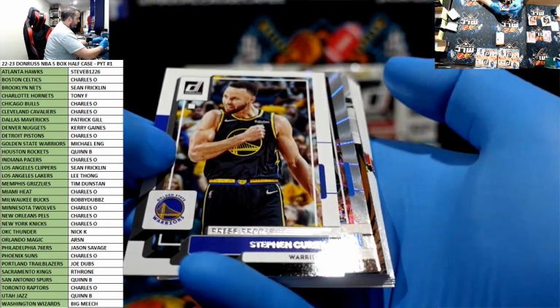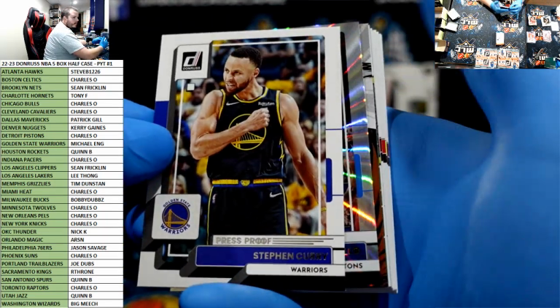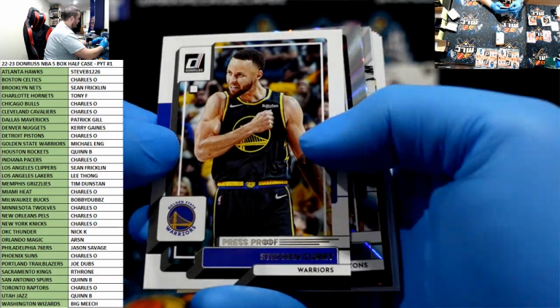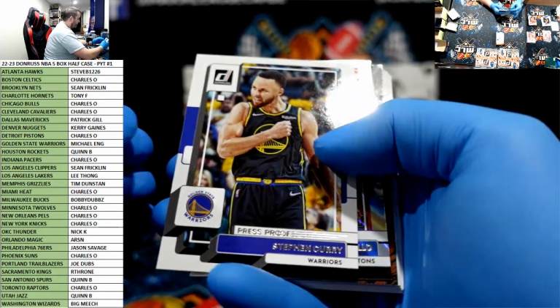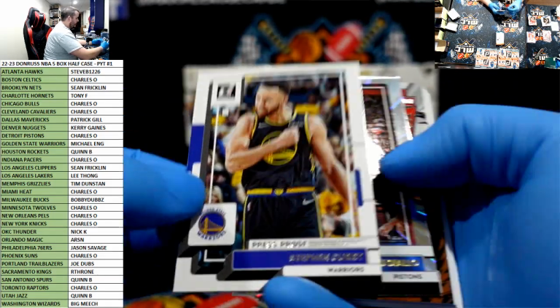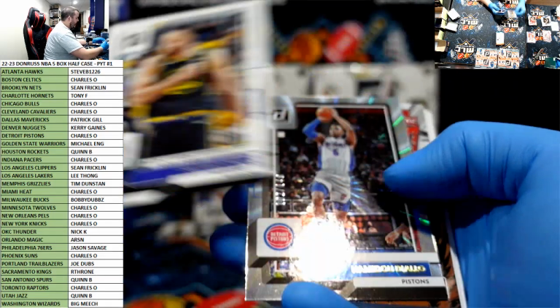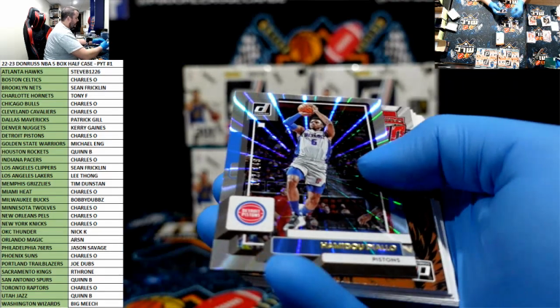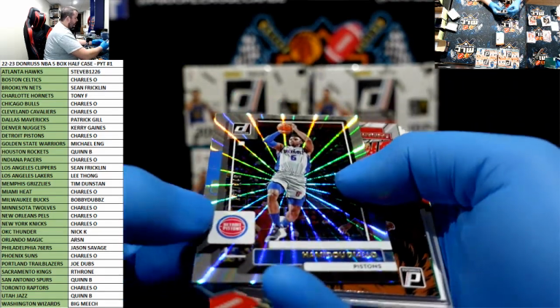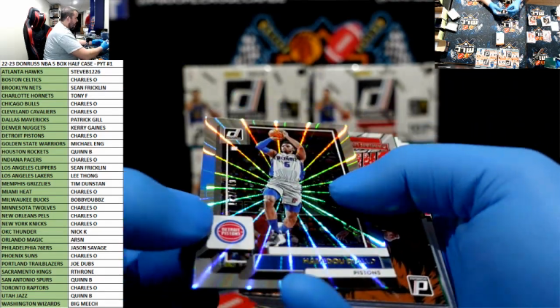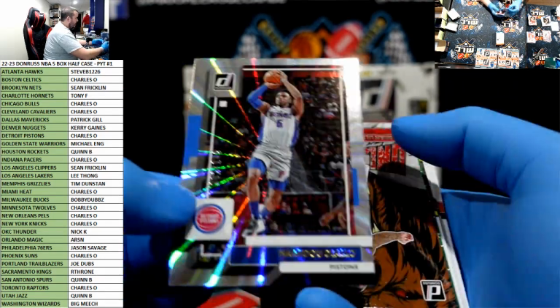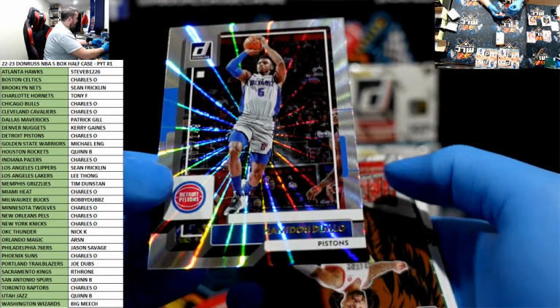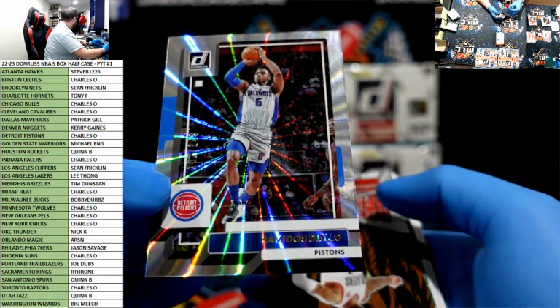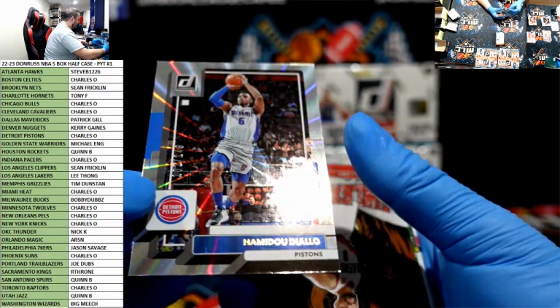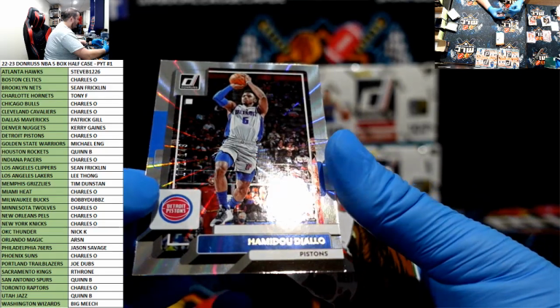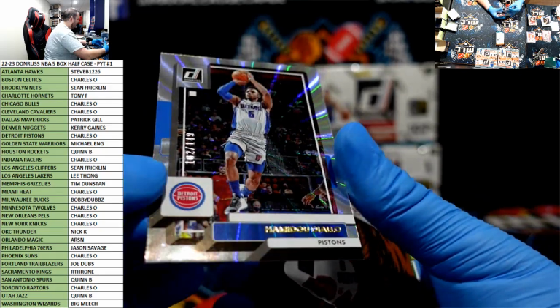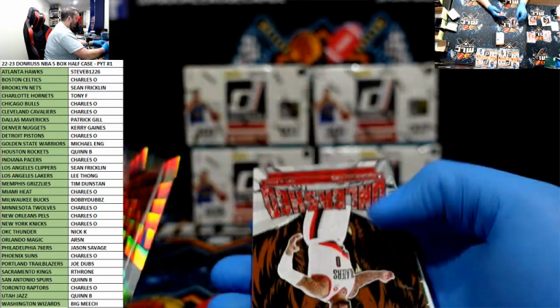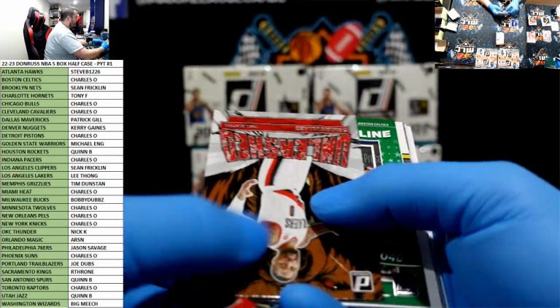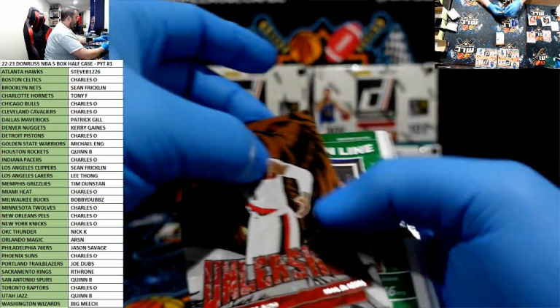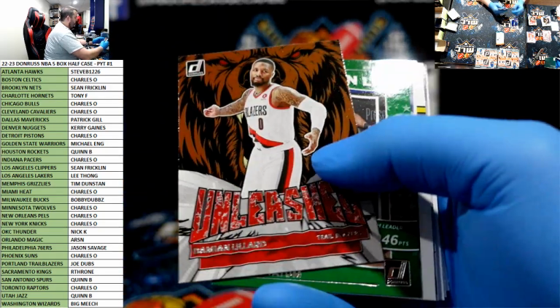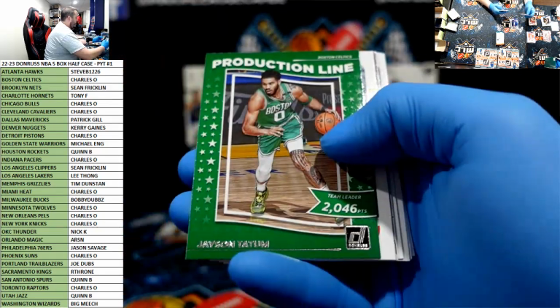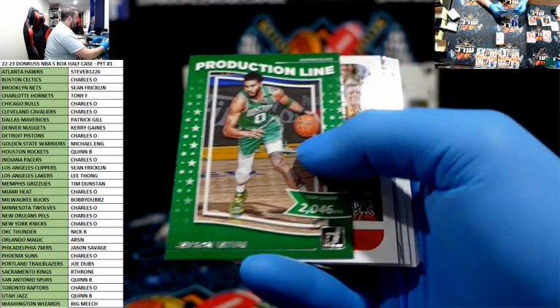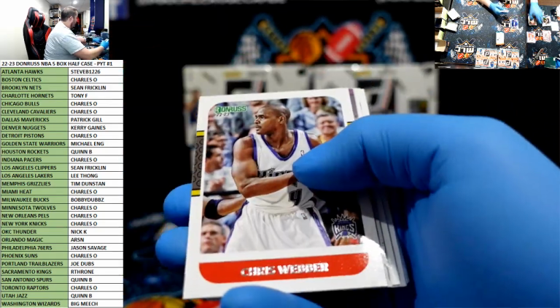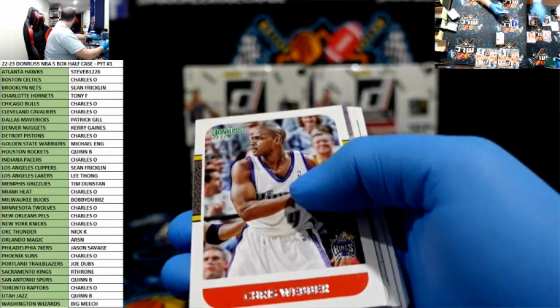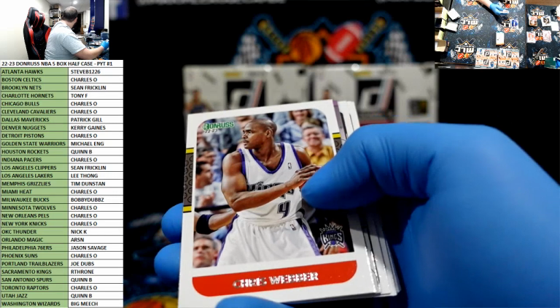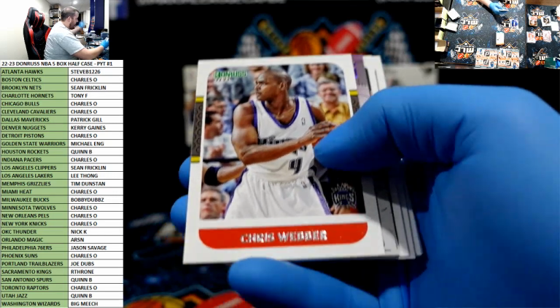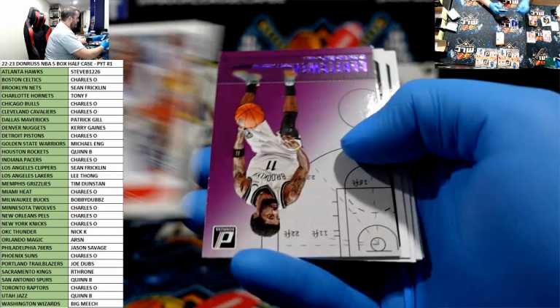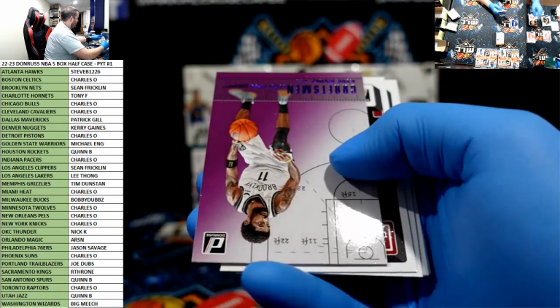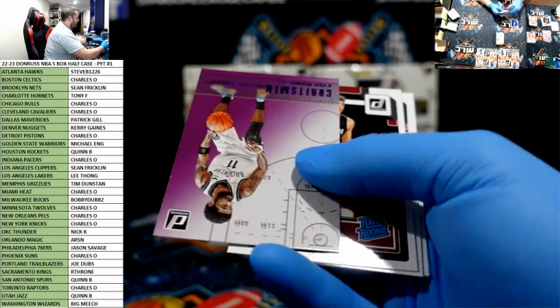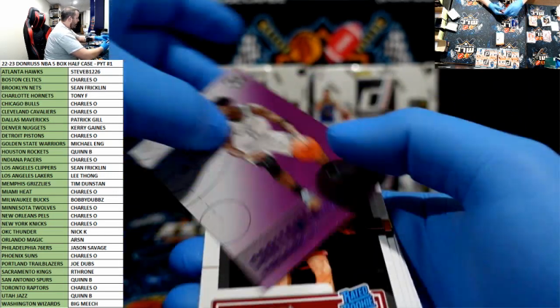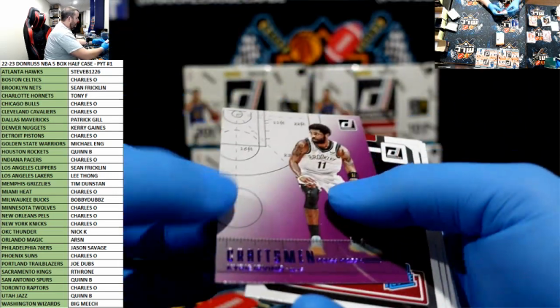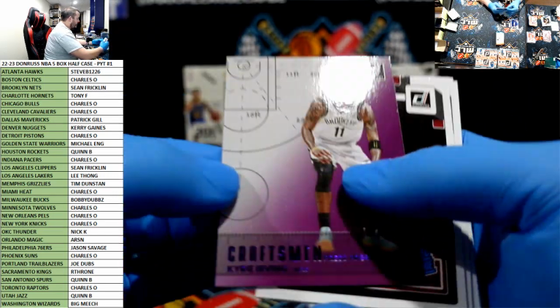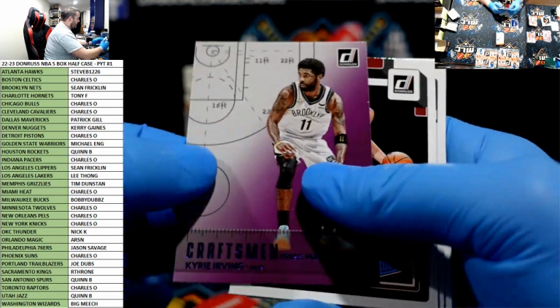Okay, we need numbered rookies now. Press proof of Steph. Diallo. Look at that box. Tatum. Purple Craftsman press proof of Kyrie.